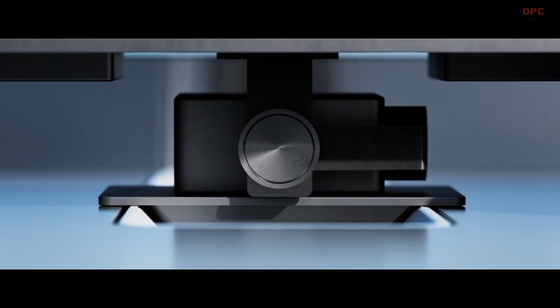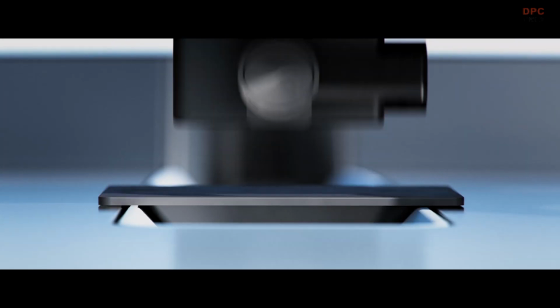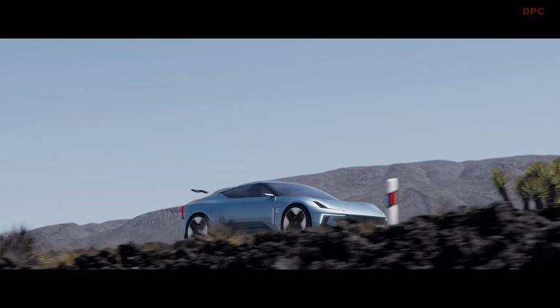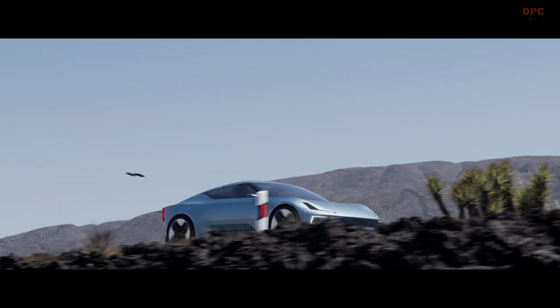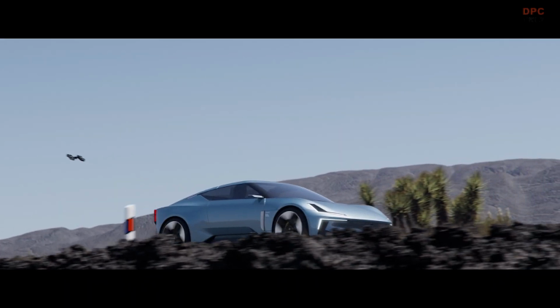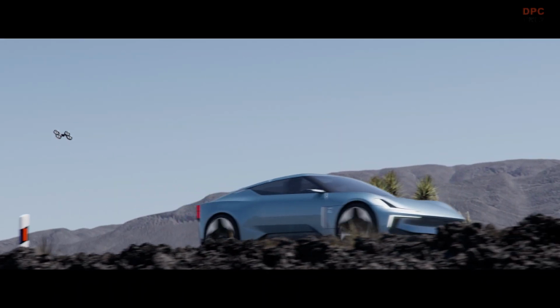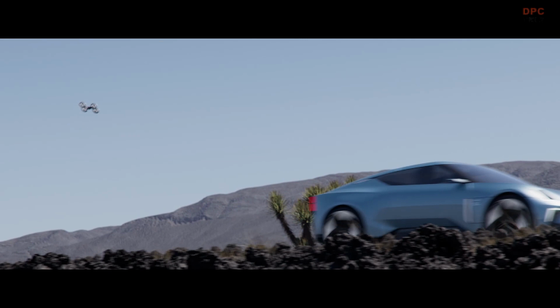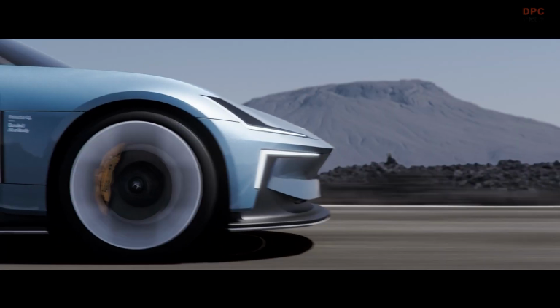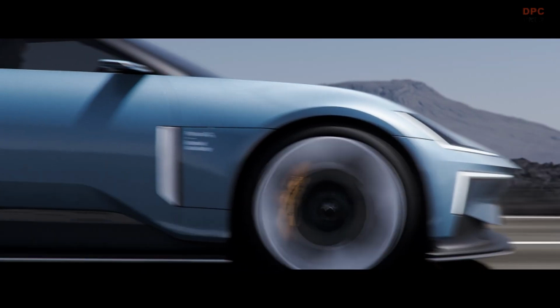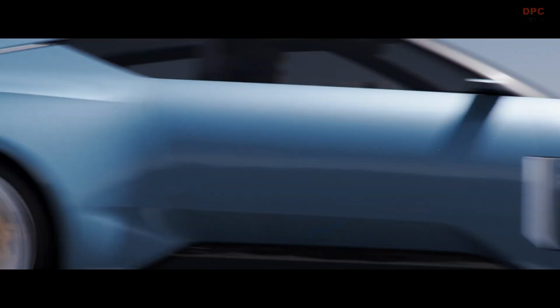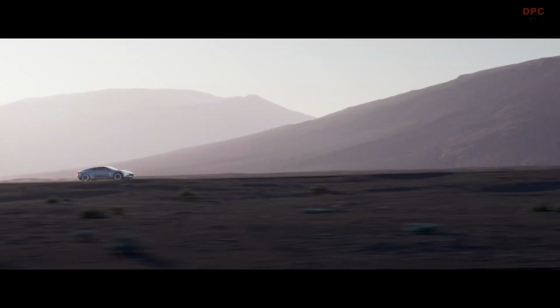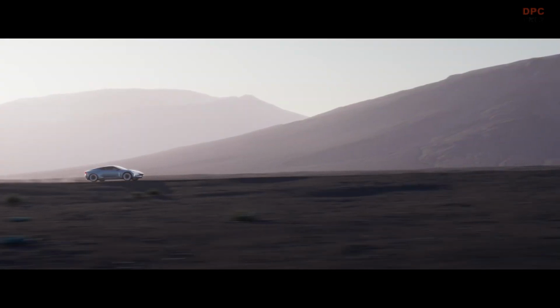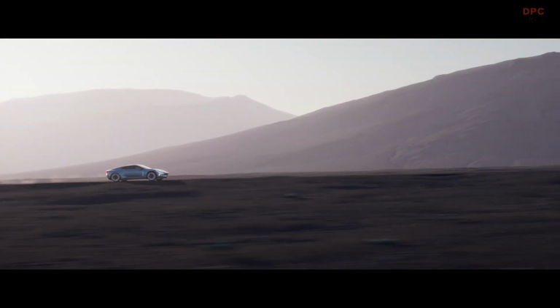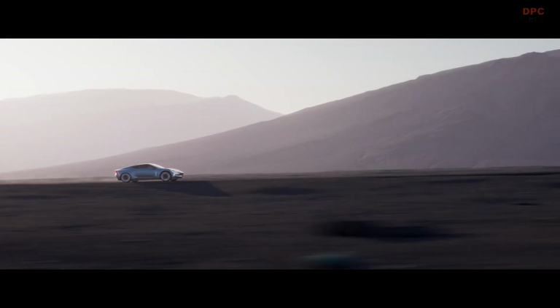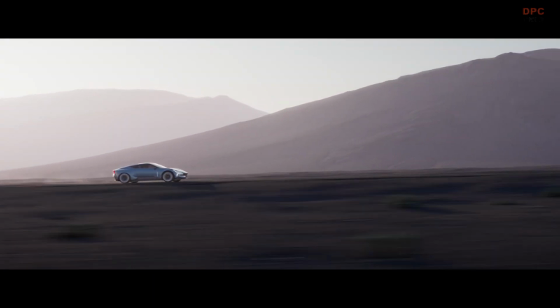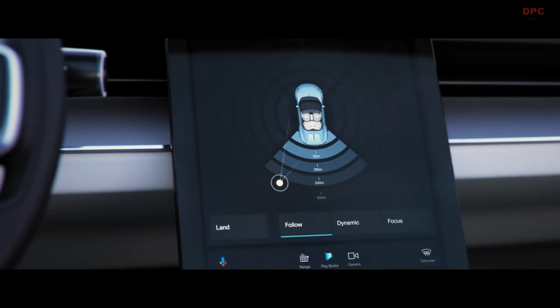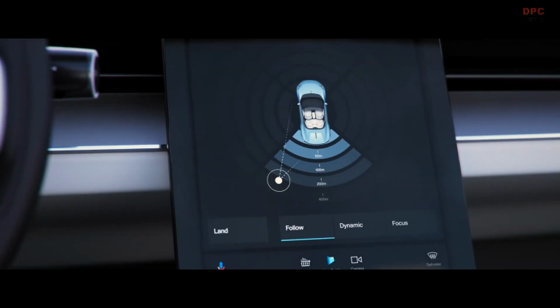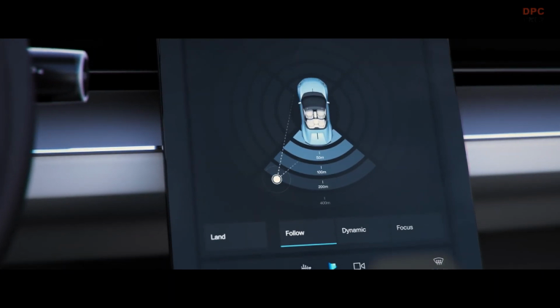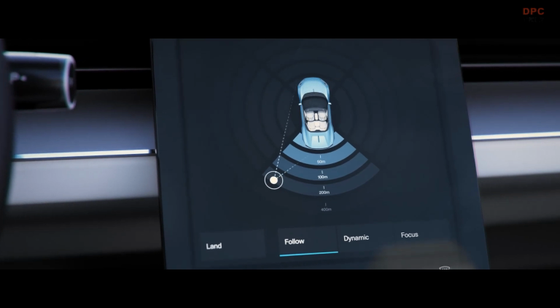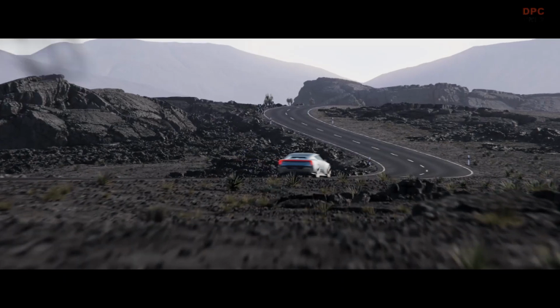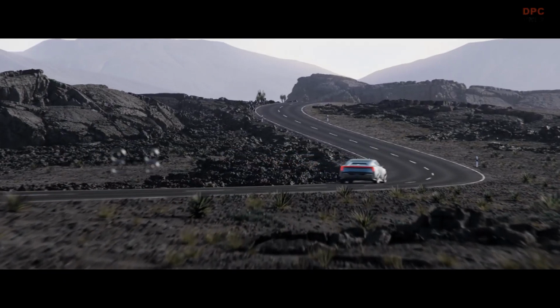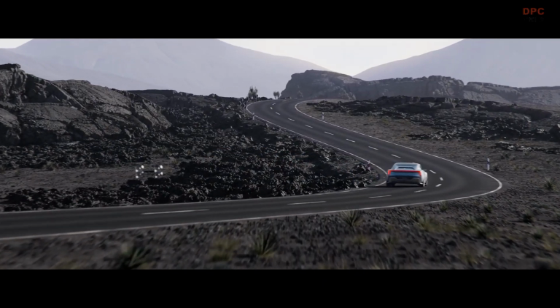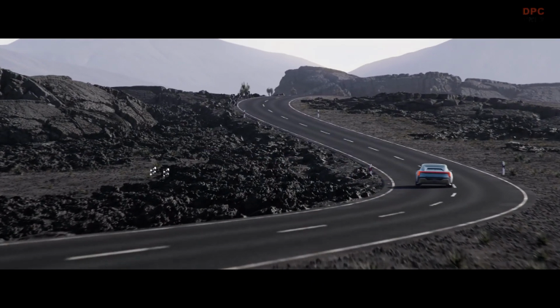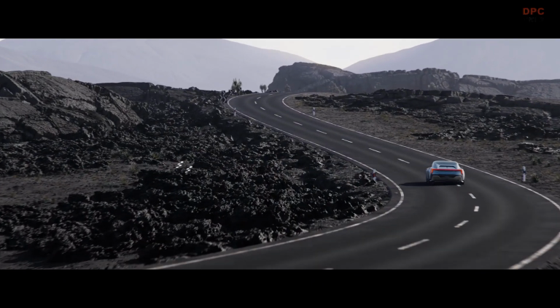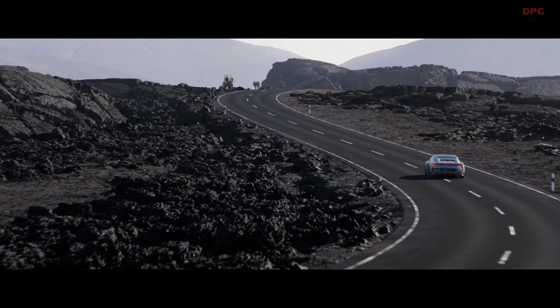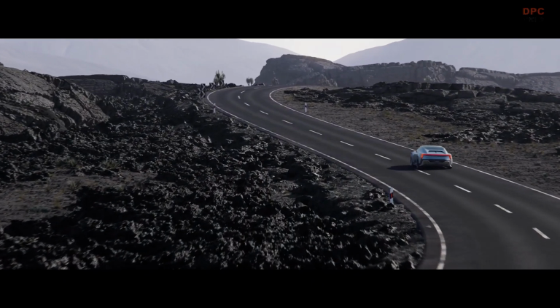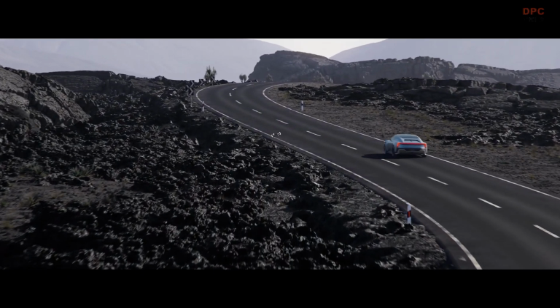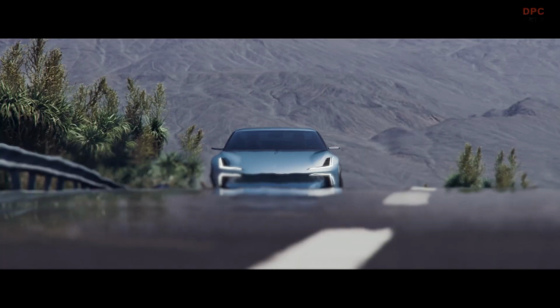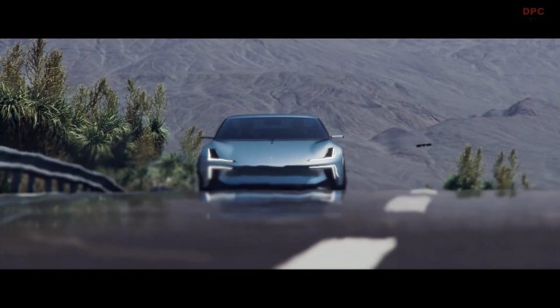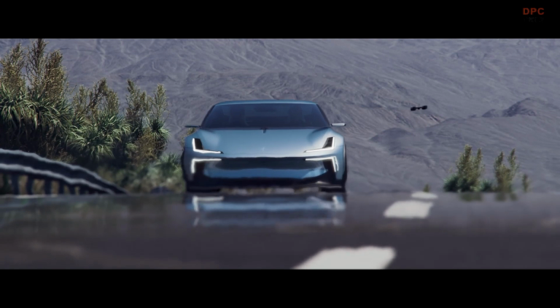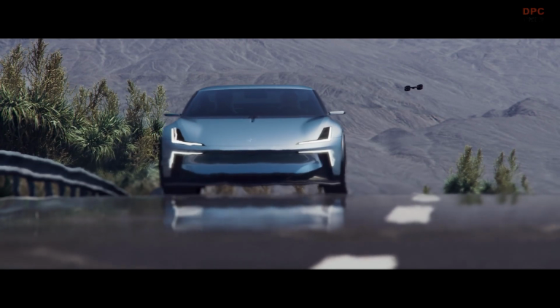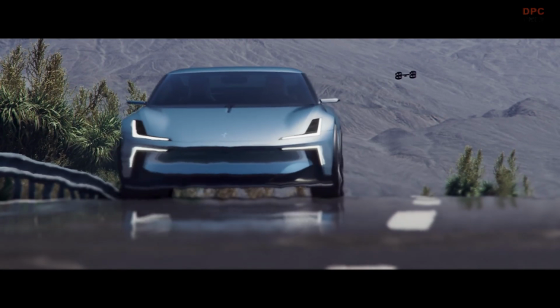The drone operates autonomously, automatically following the car at speeds up to 90 km per hour. The driver can choose between an atmospheric sequence, great for a coastline cruise, or a more action-filled sequence with a sportier expression.